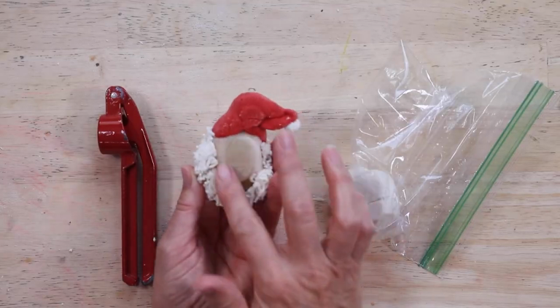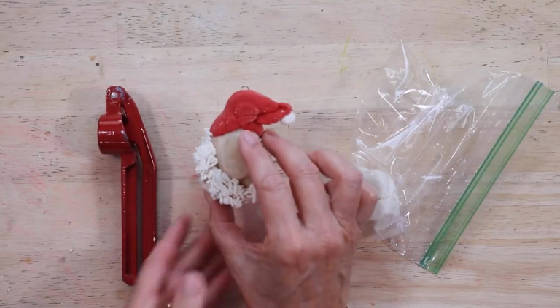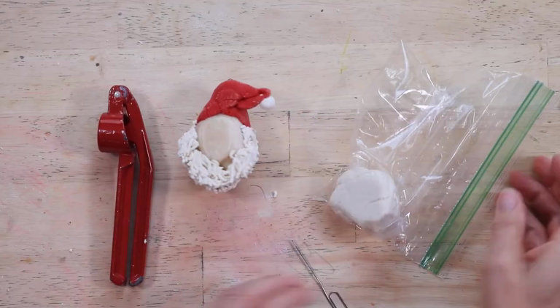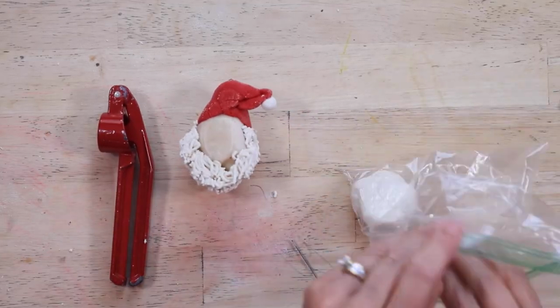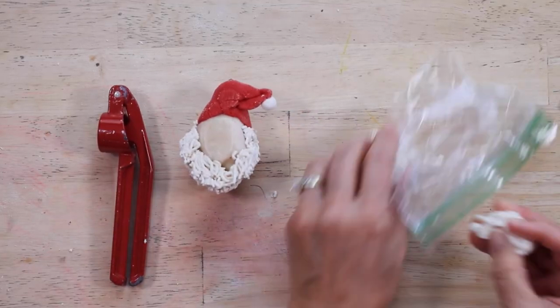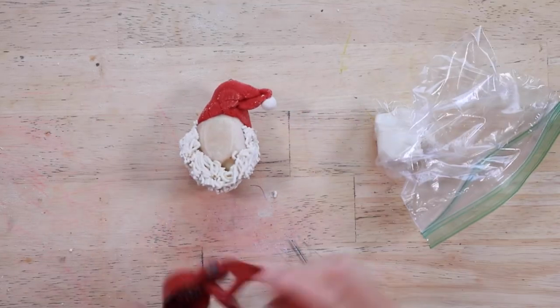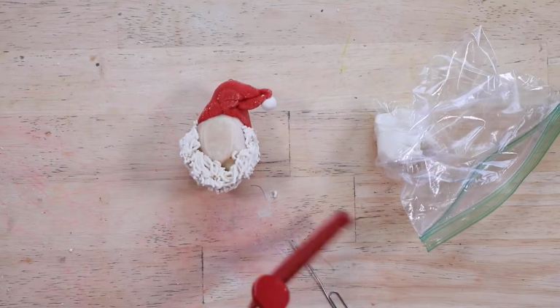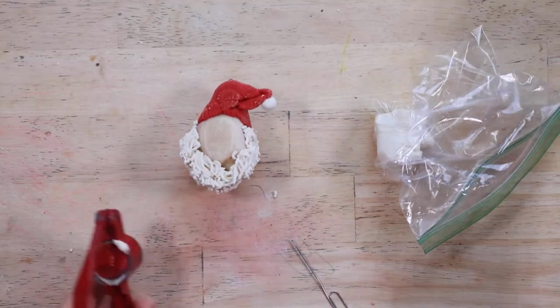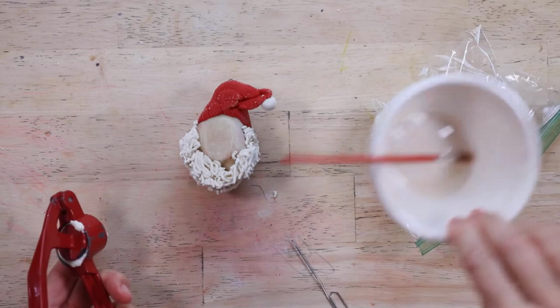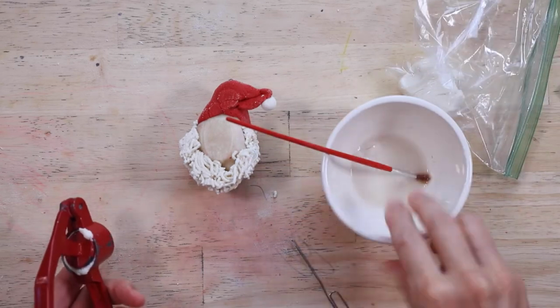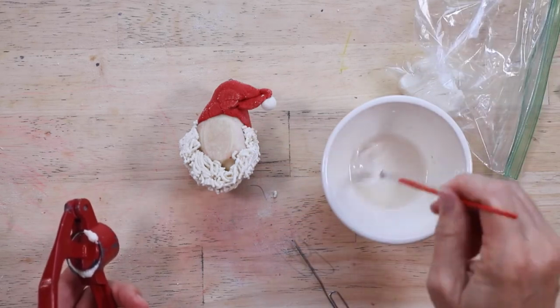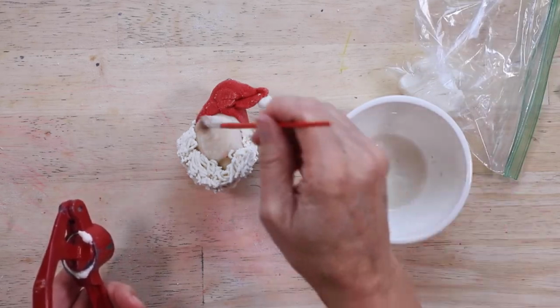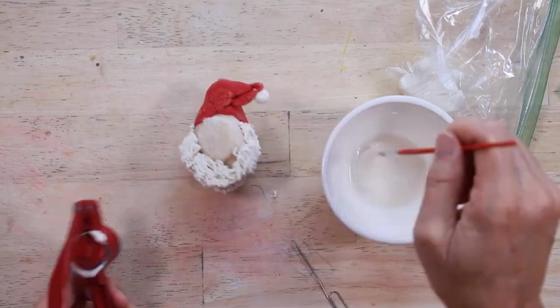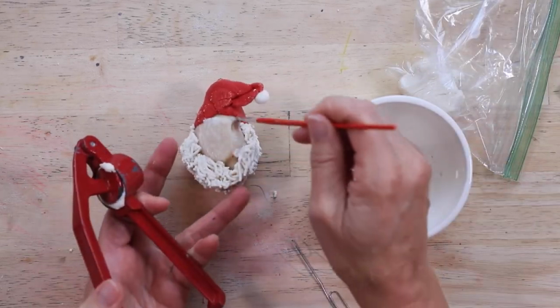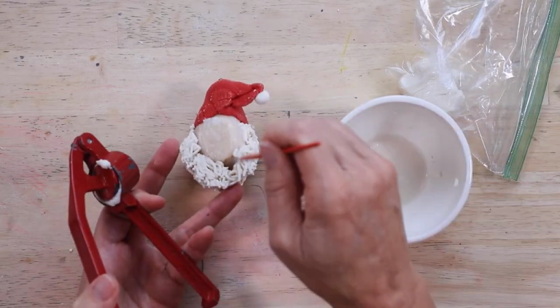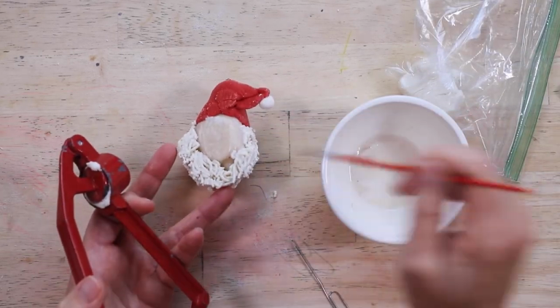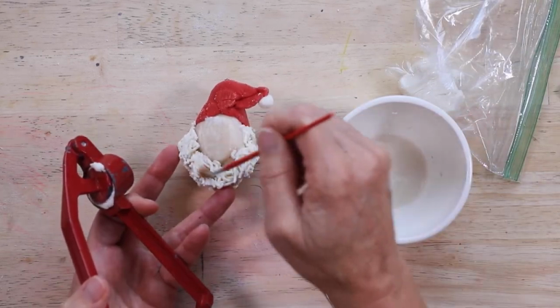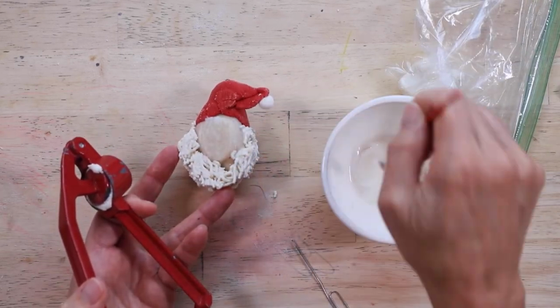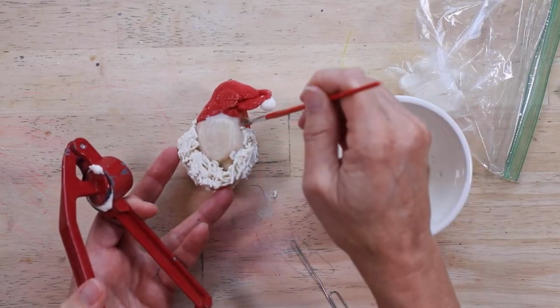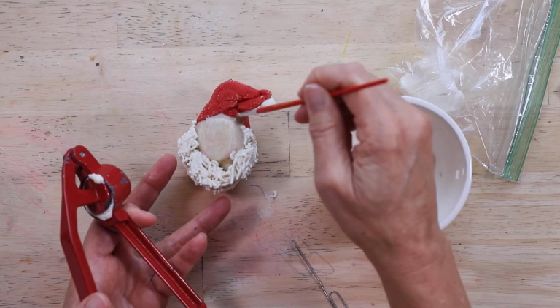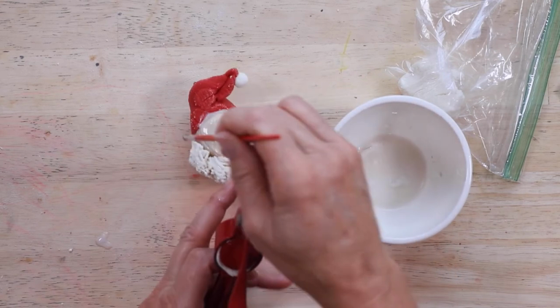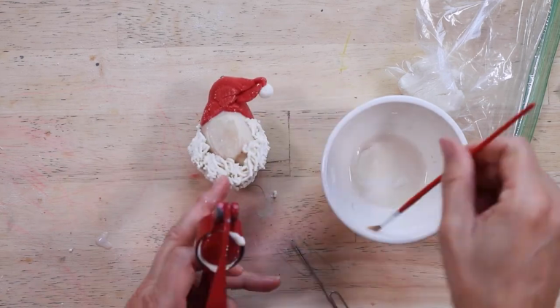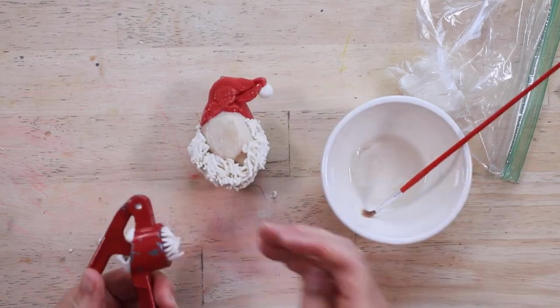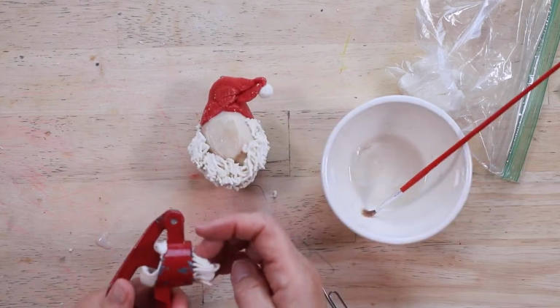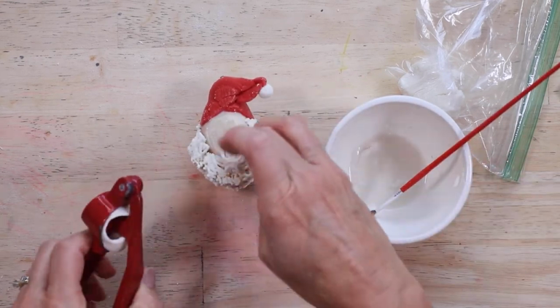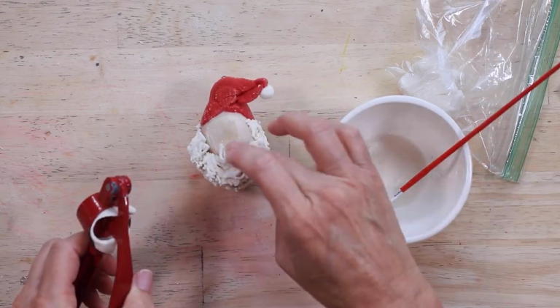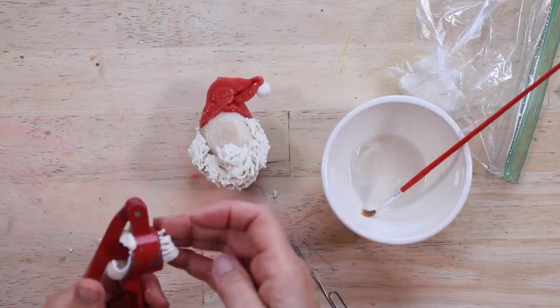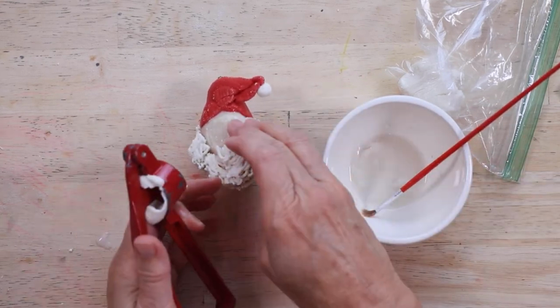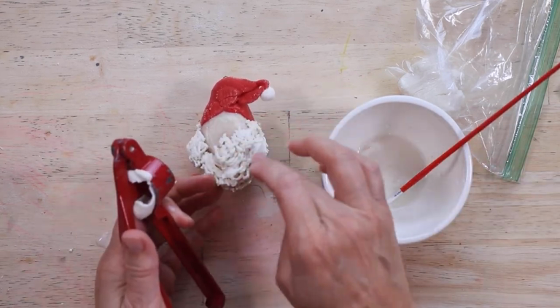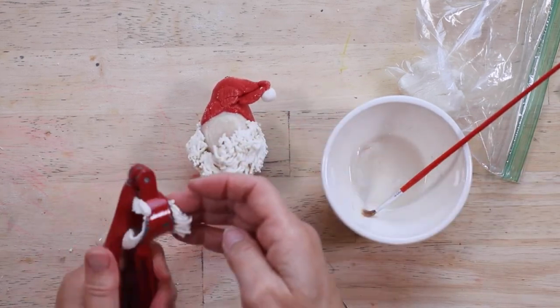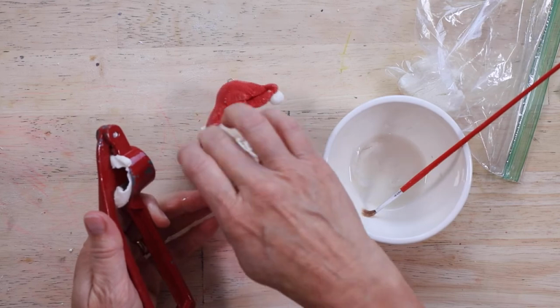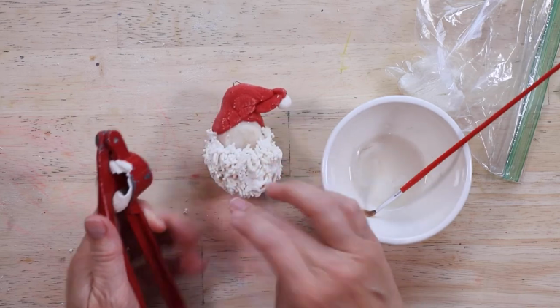After baking, turn the Santa over and add hair and trim to the hat on the back, and then you will need to rebake the salt dough — not for as long — just until the hair is firm.